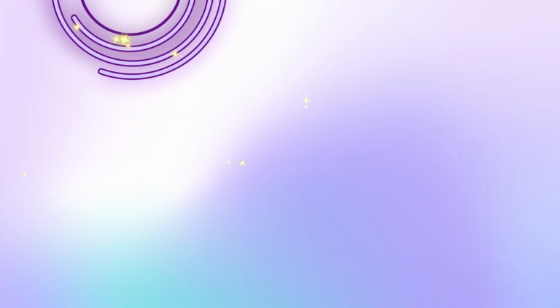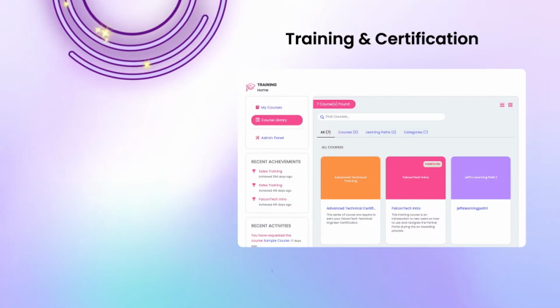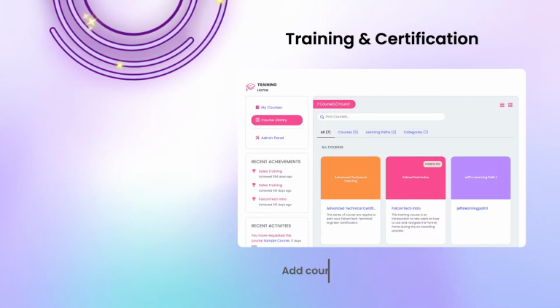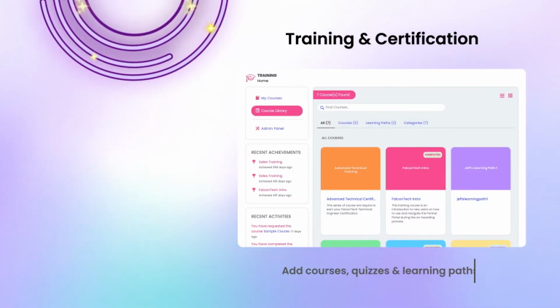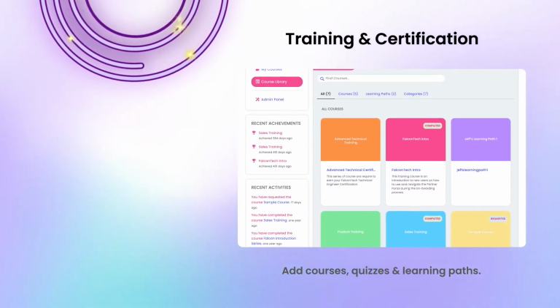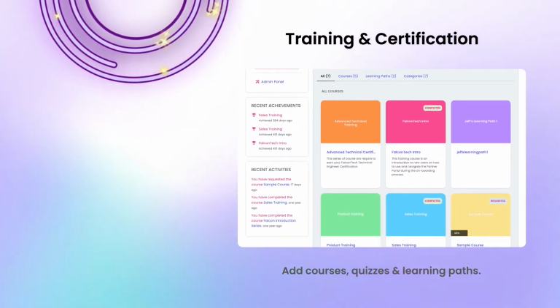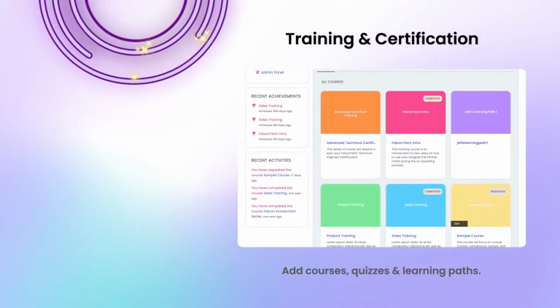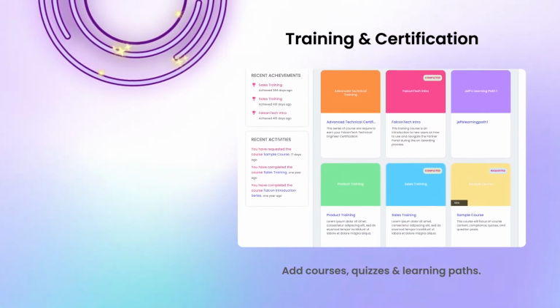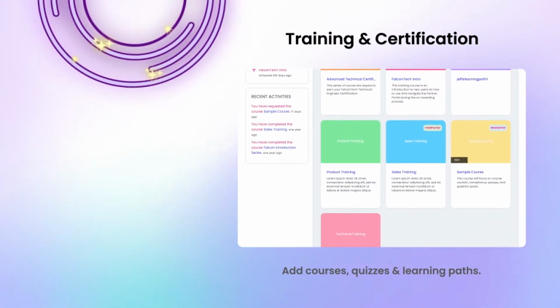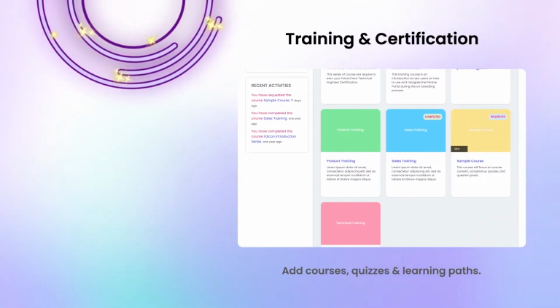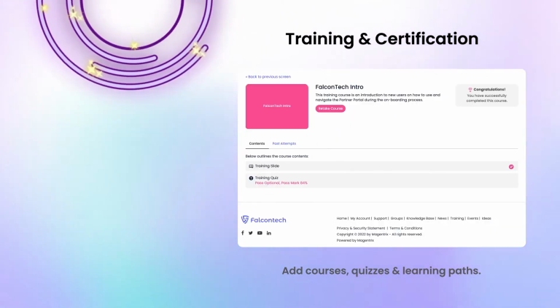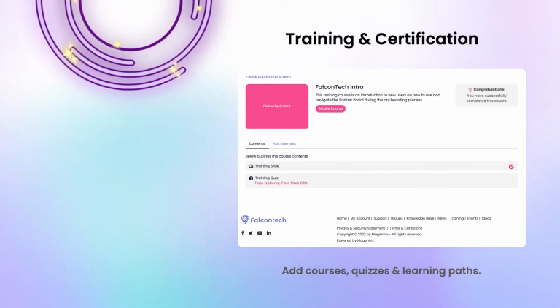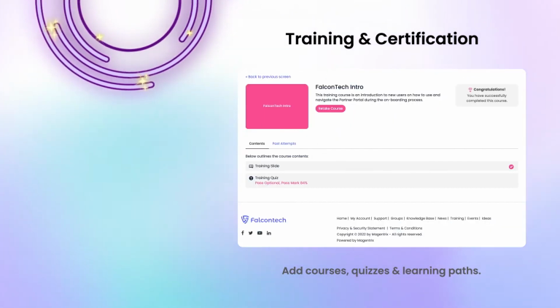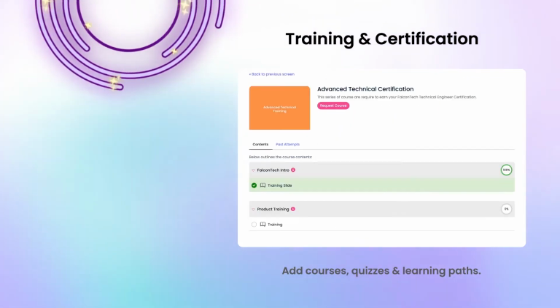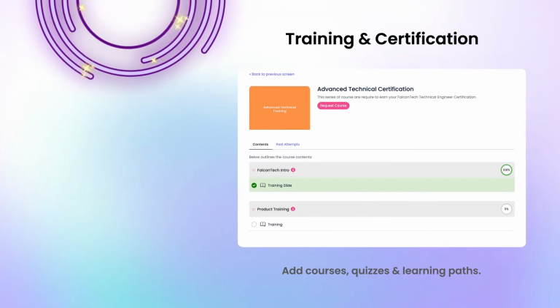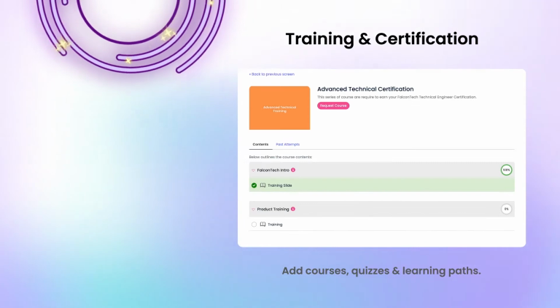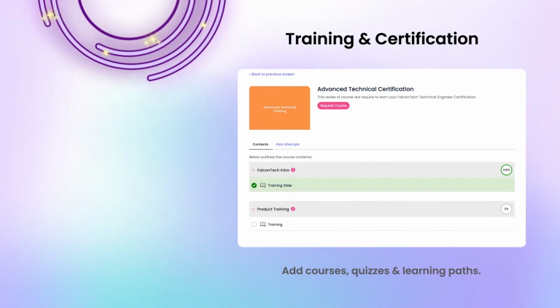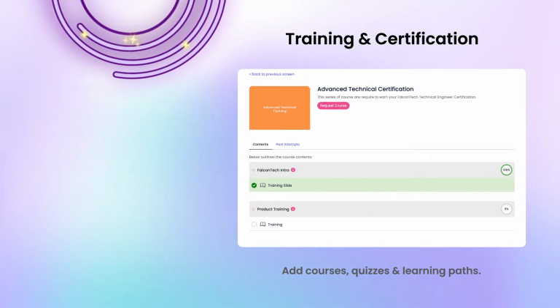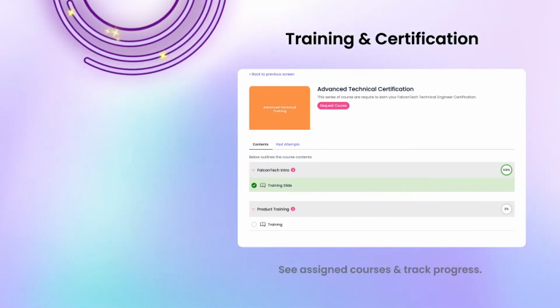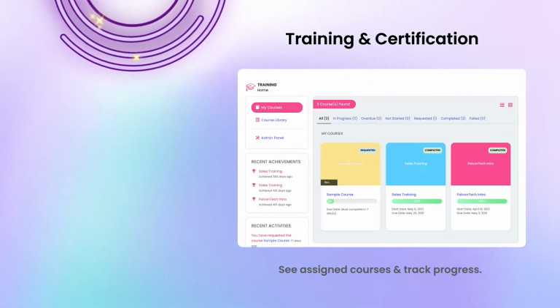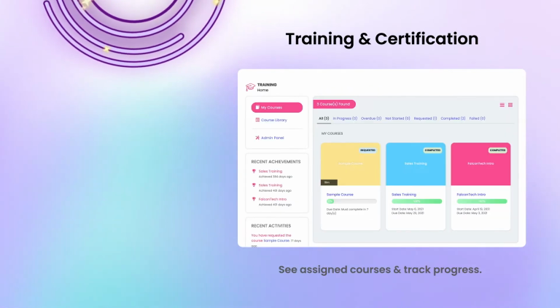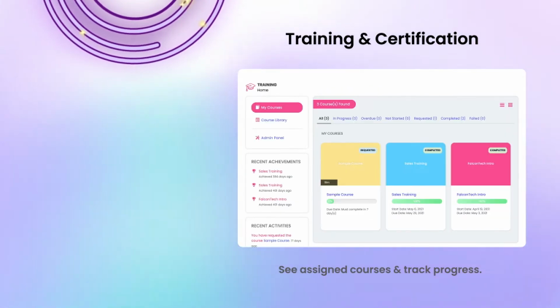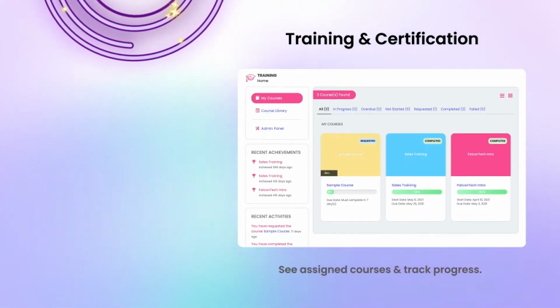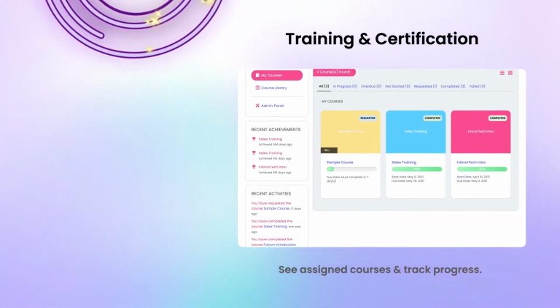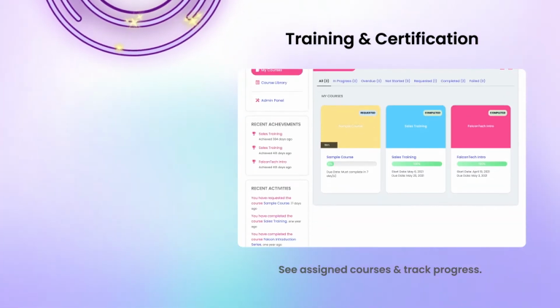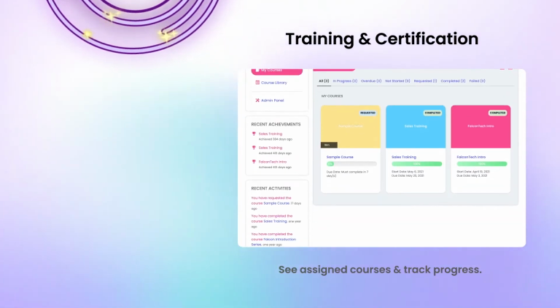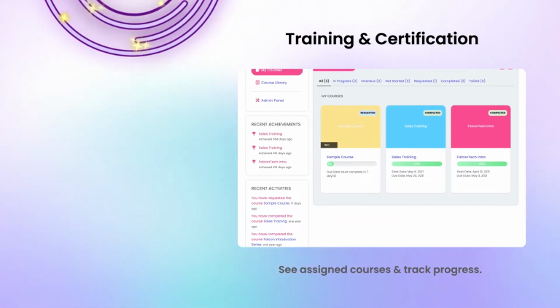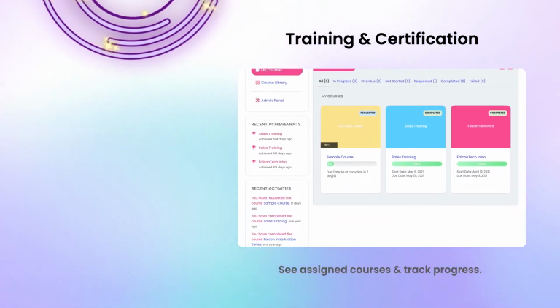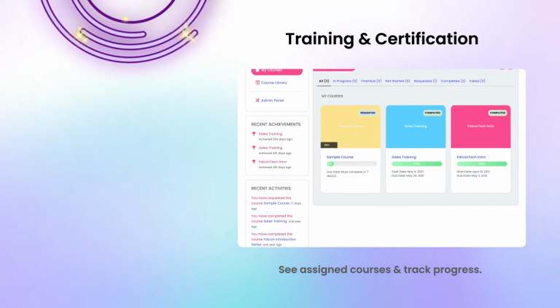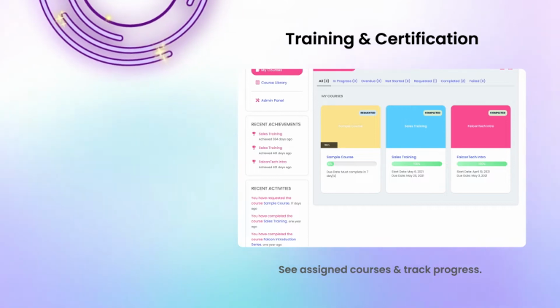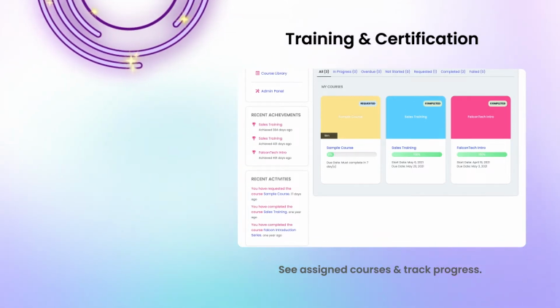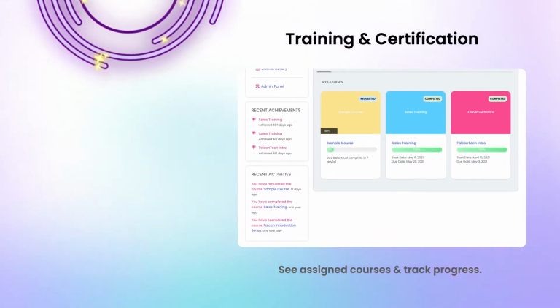Use the training module to add courses, quizzes, learning paths, and more. Users can see courses assigned to them, track their progress, and much more.